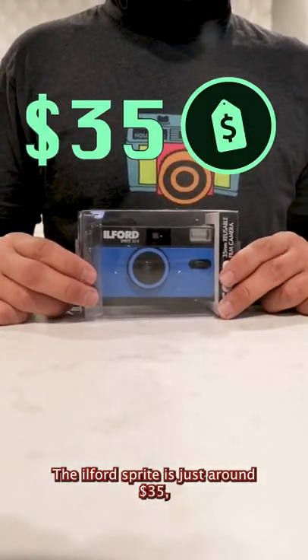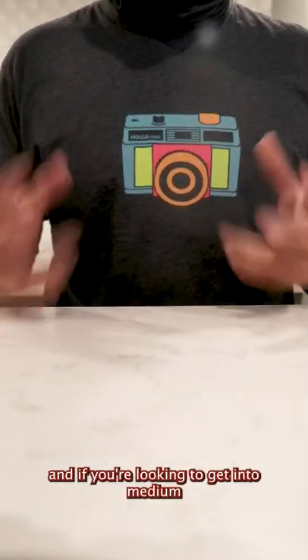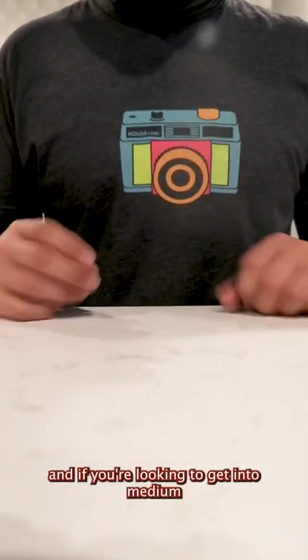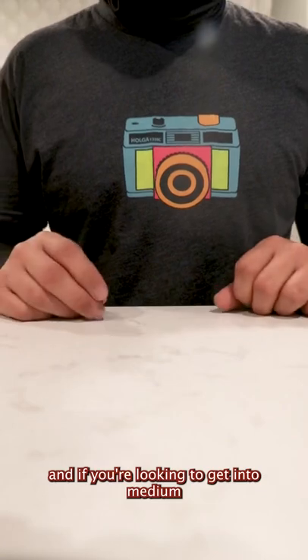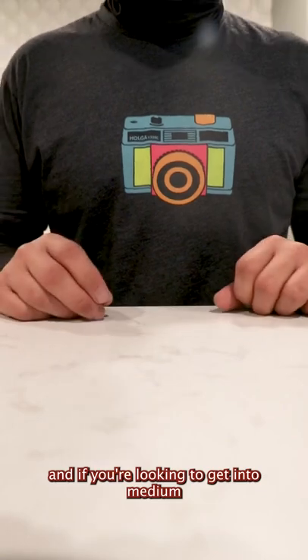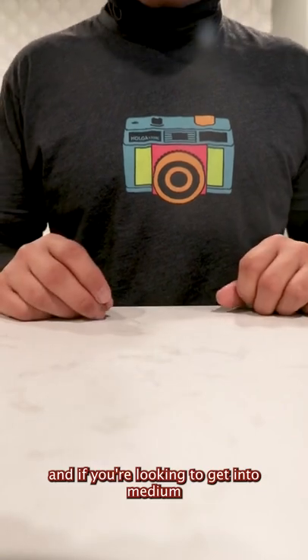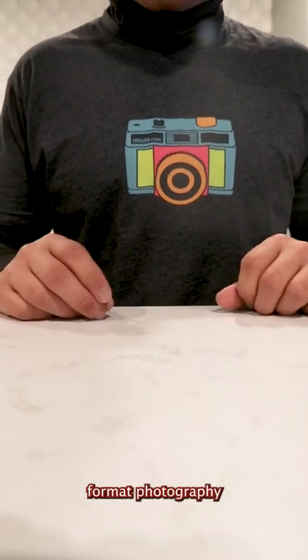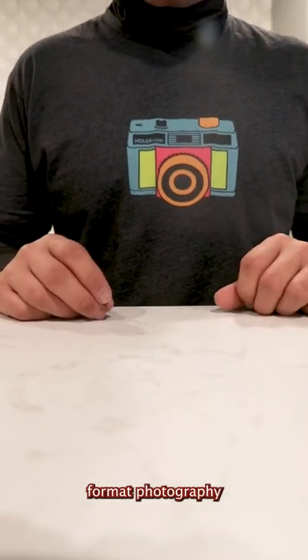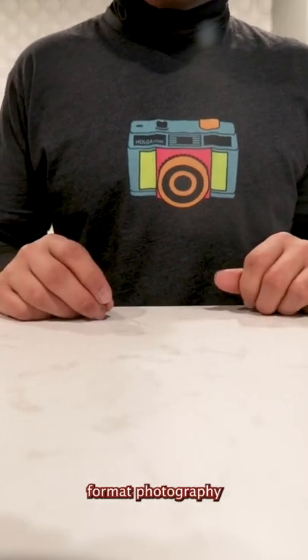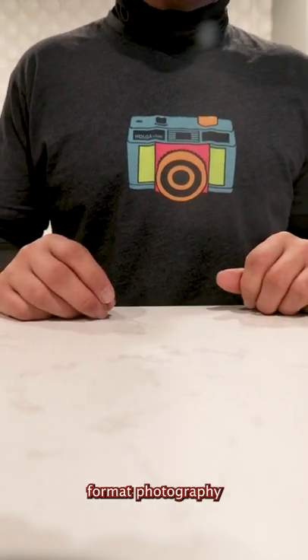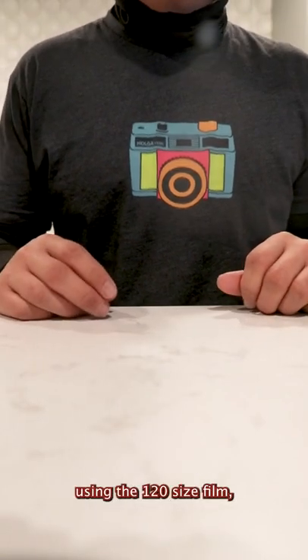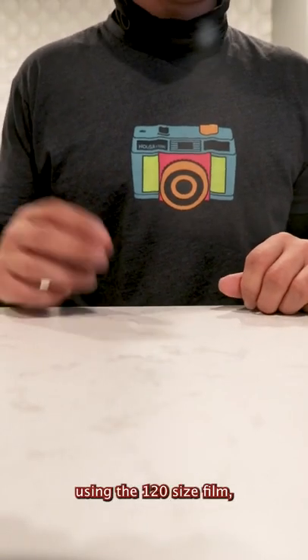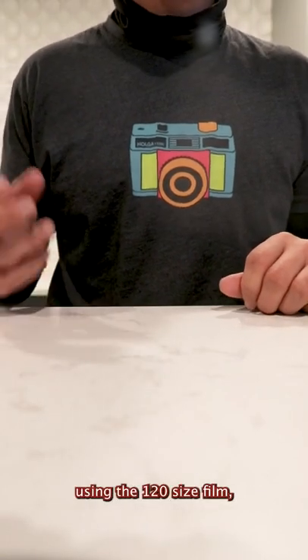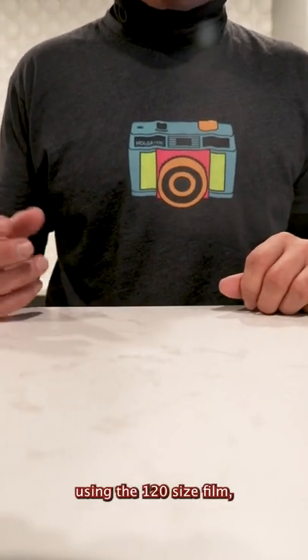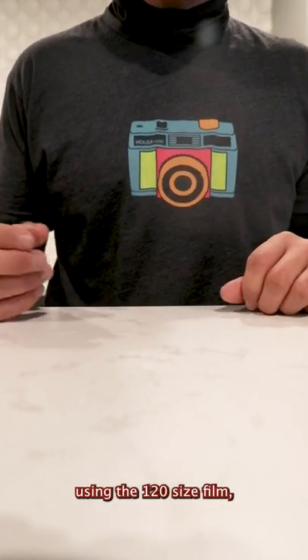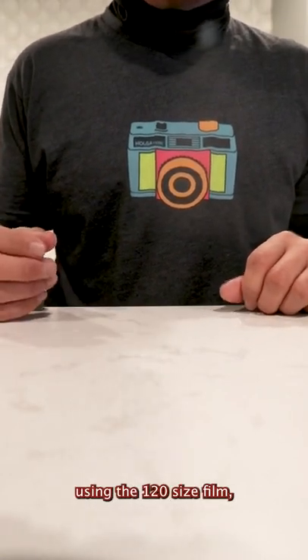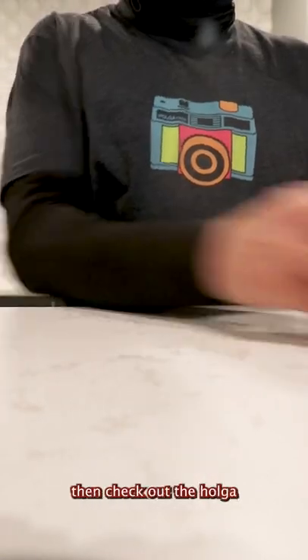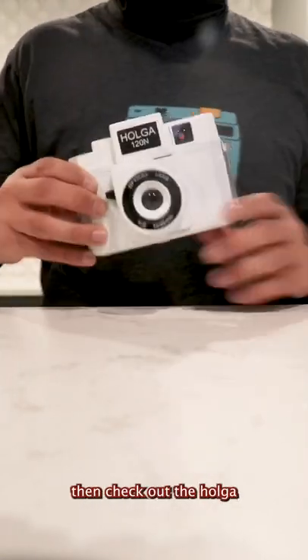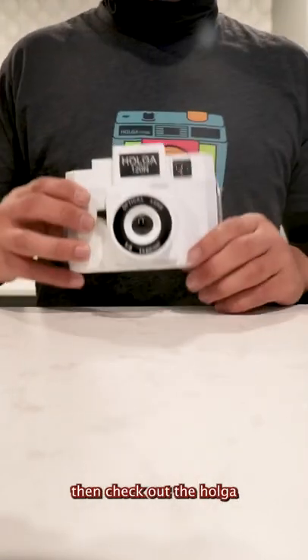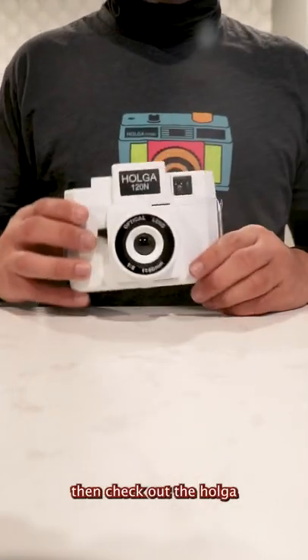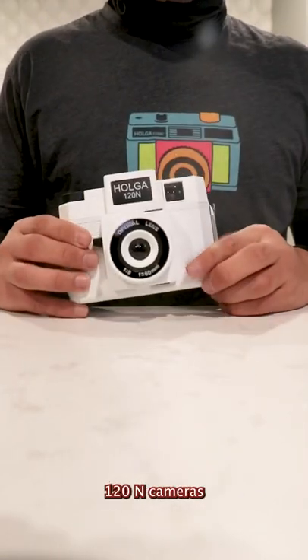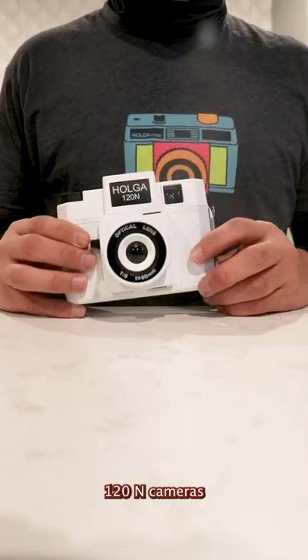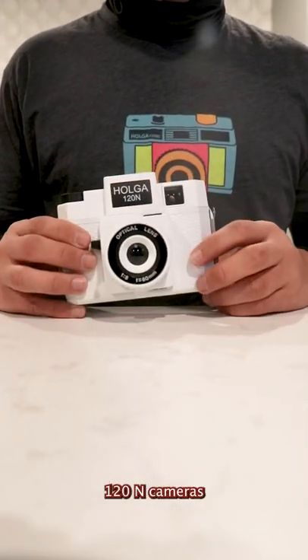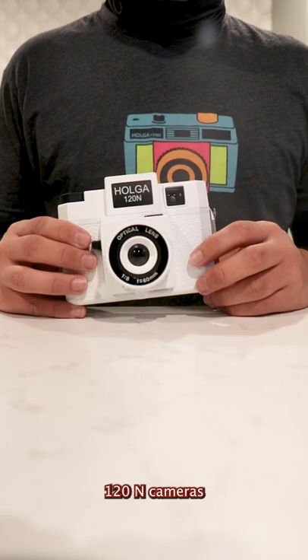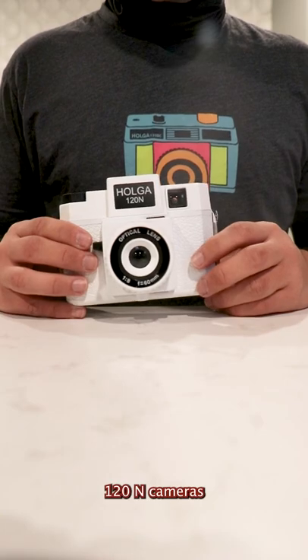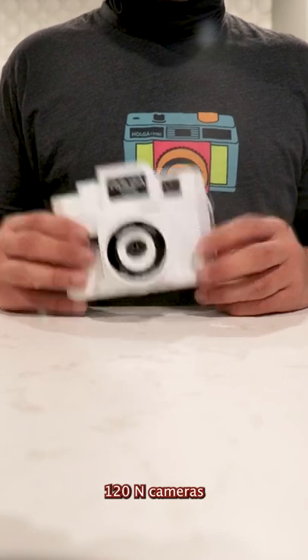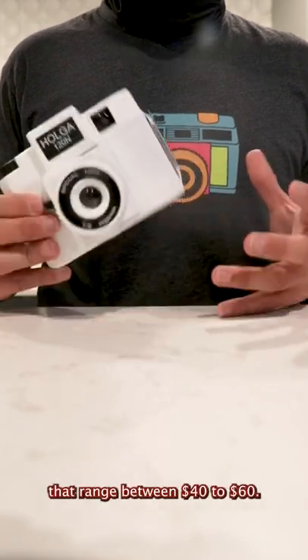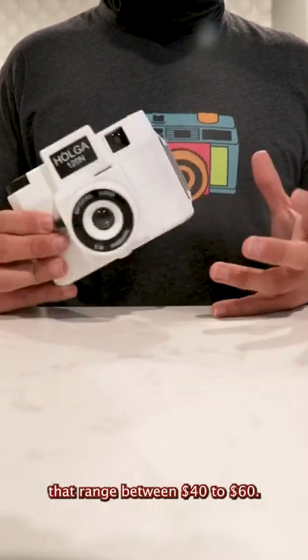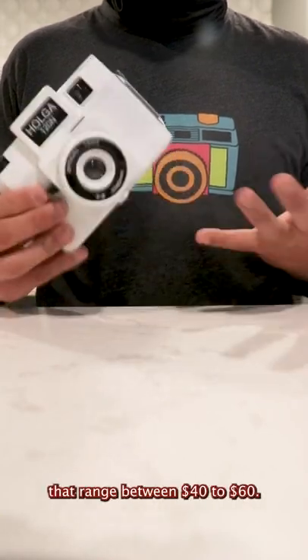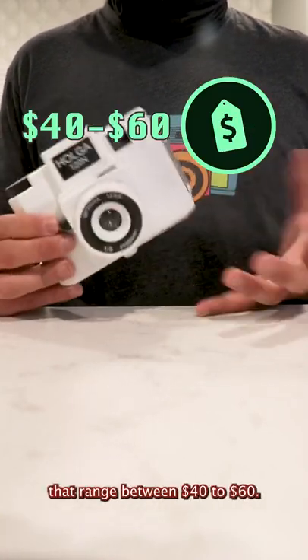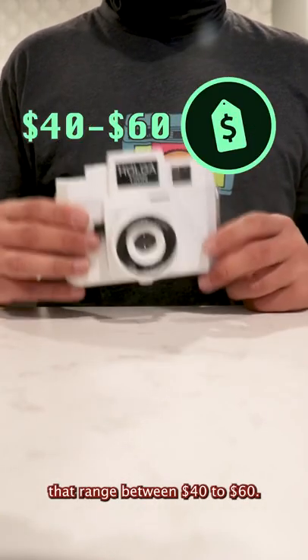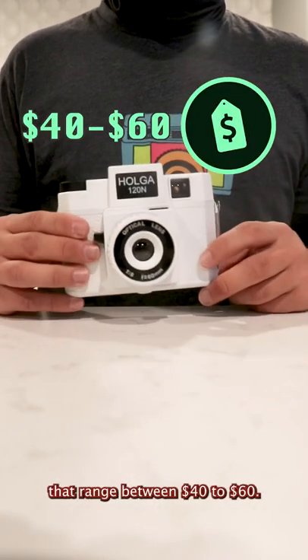And if you're looking to get into medium format photography using the 120 size film, then check out the Holga 120N cameras that range between $40 to $60.